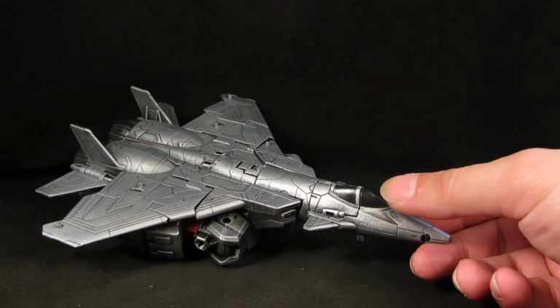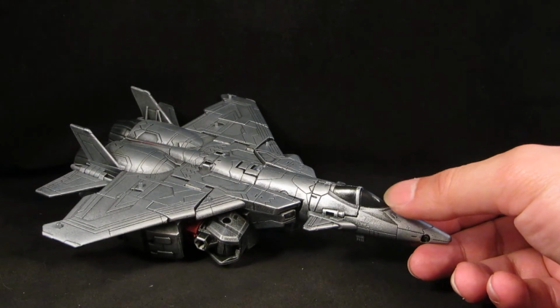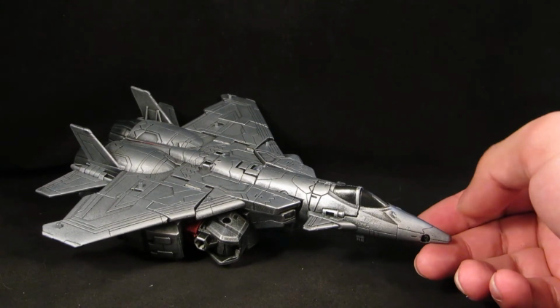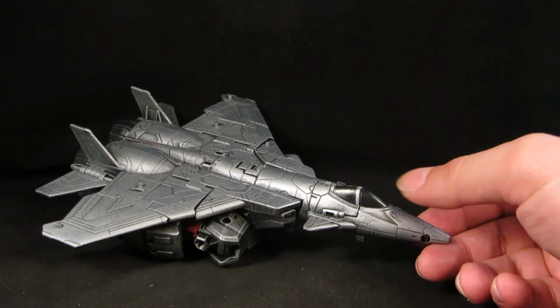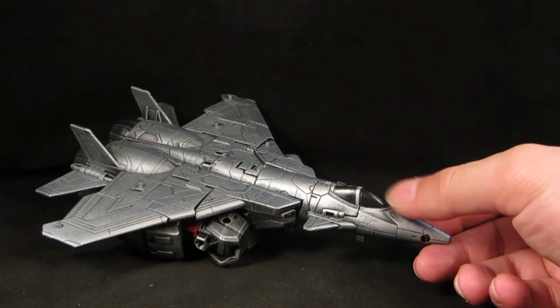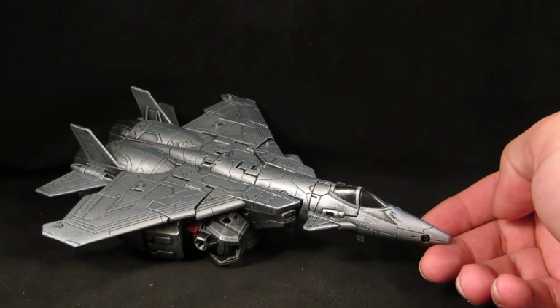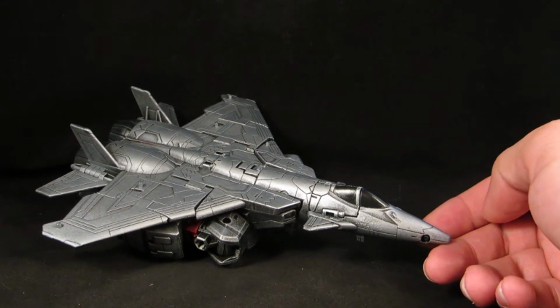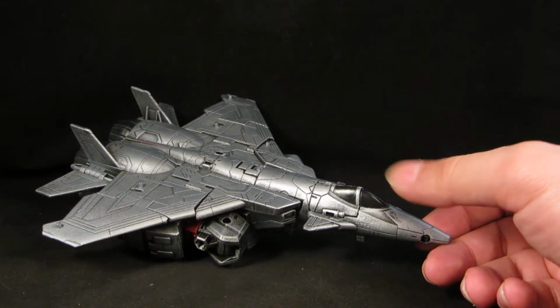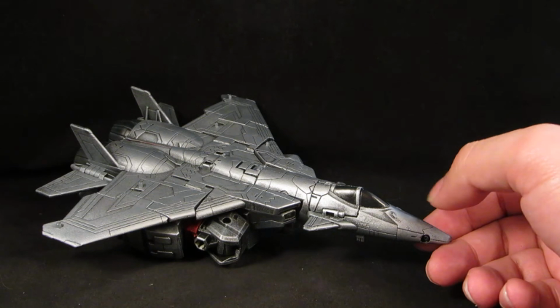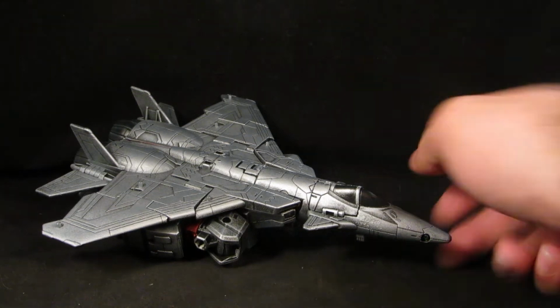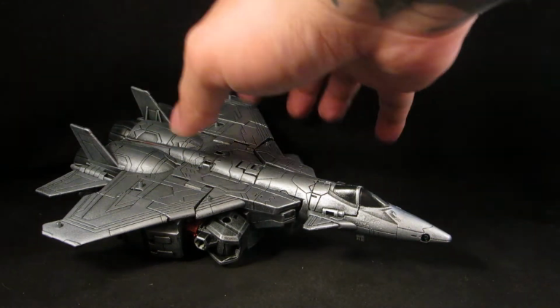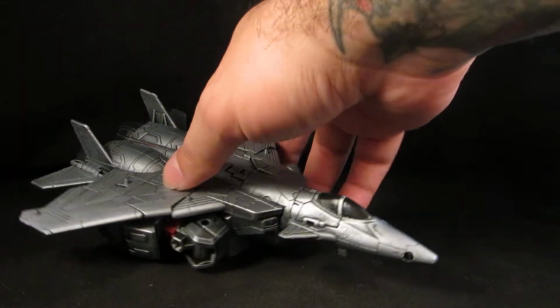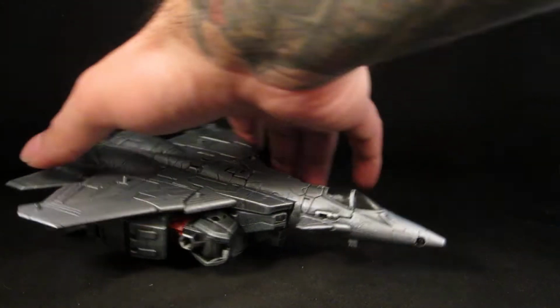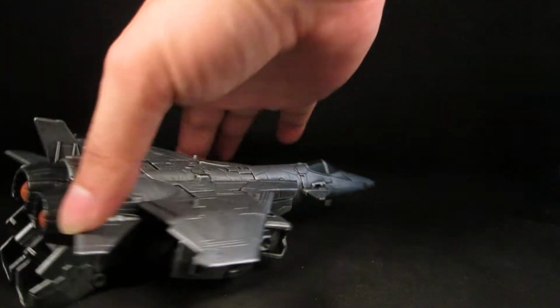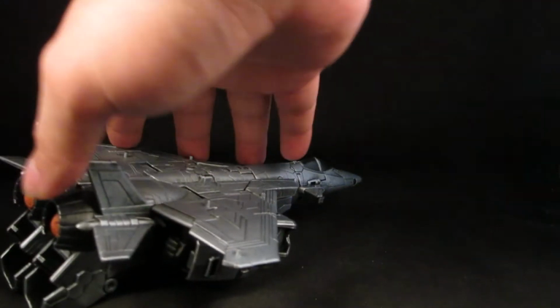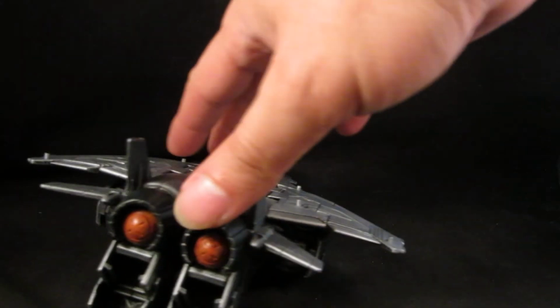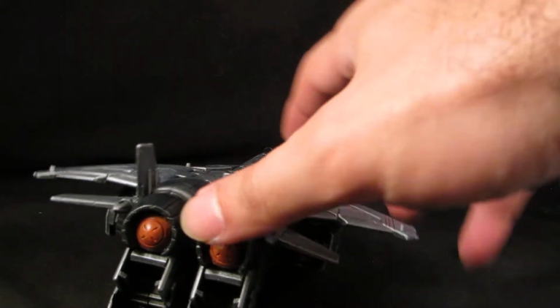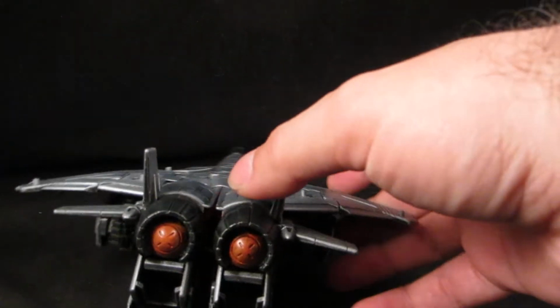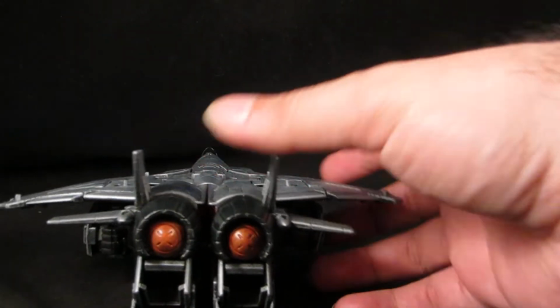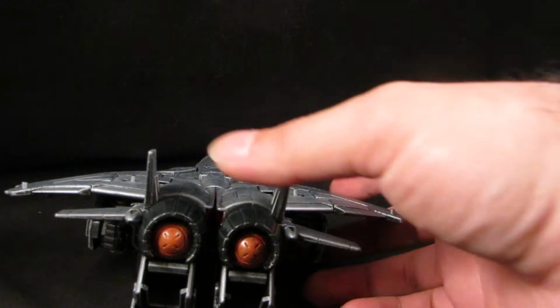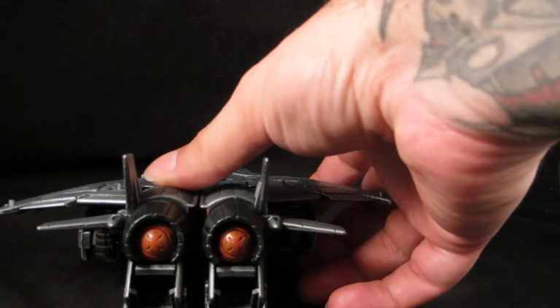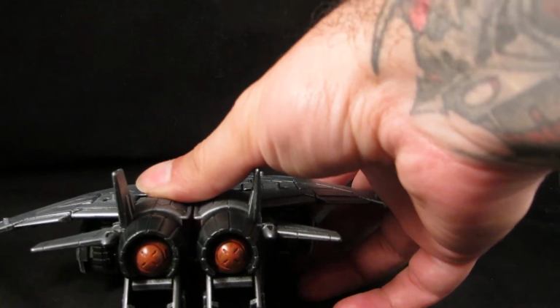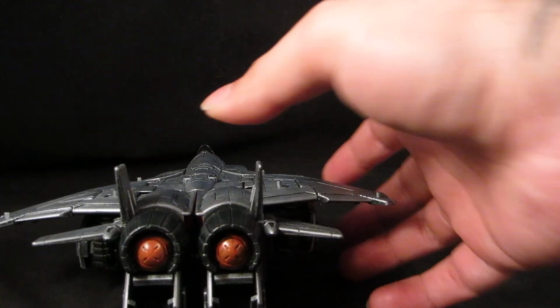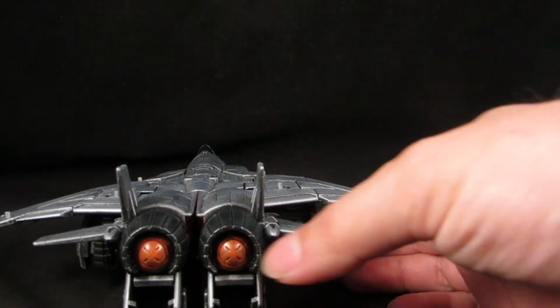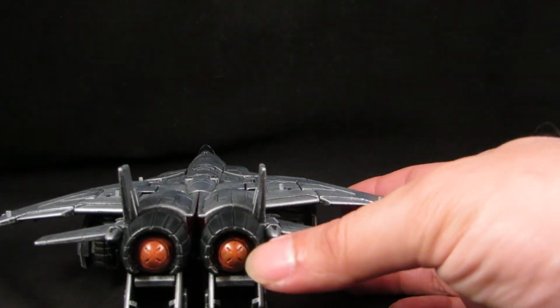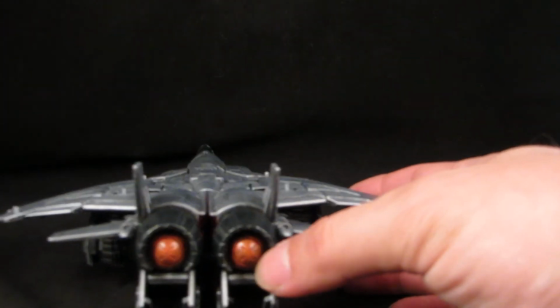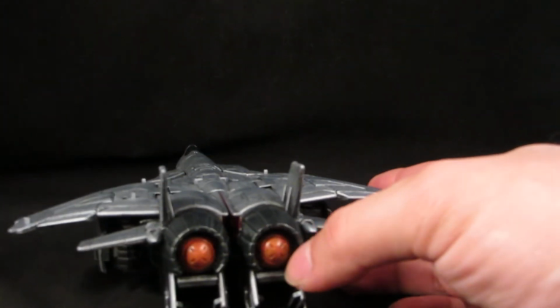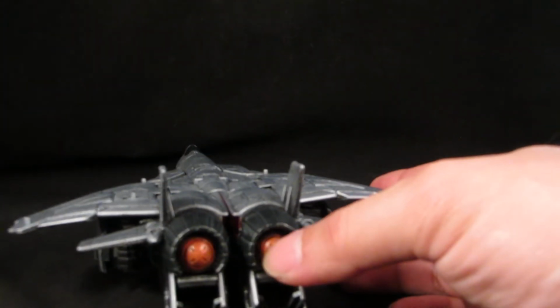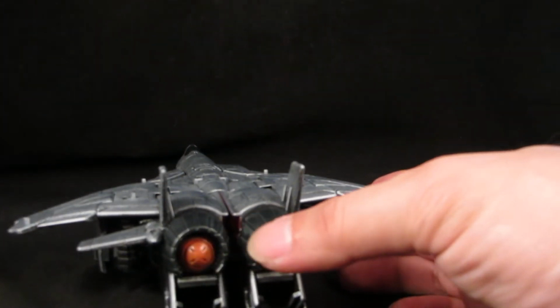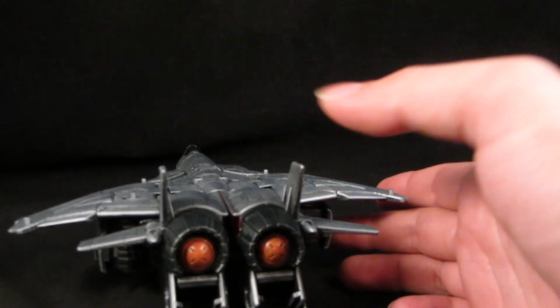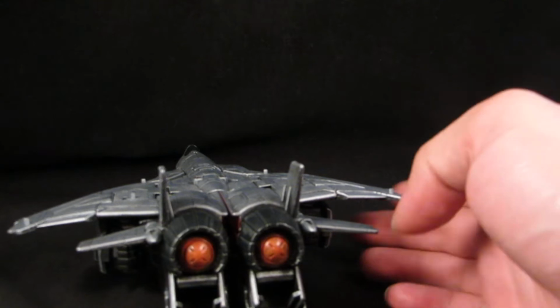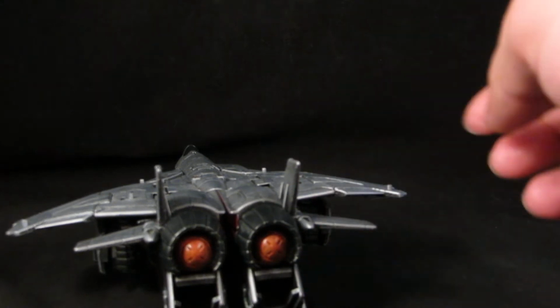The cockpit glass is gunmetal, then silver. The back of the thrusters are painted with reds, yellows, and oranges, kind of blended. I think it came out pretty cool.